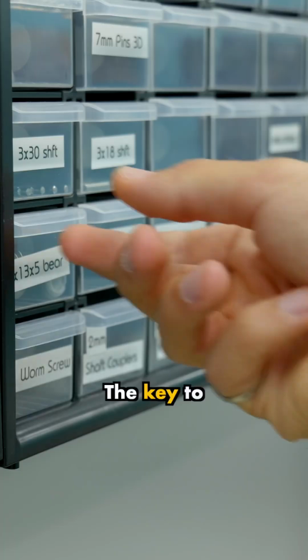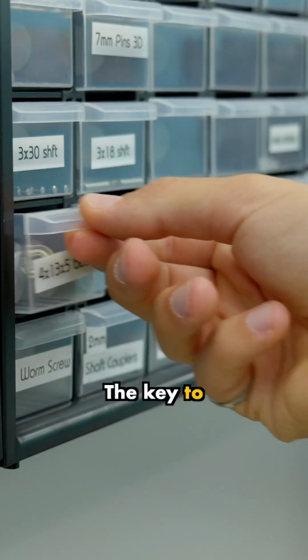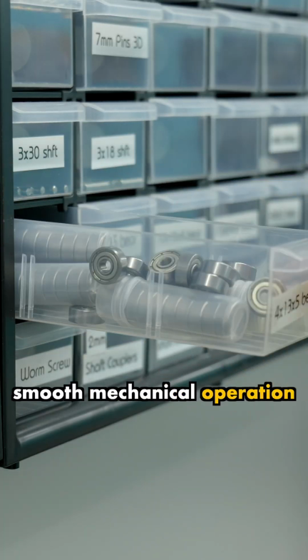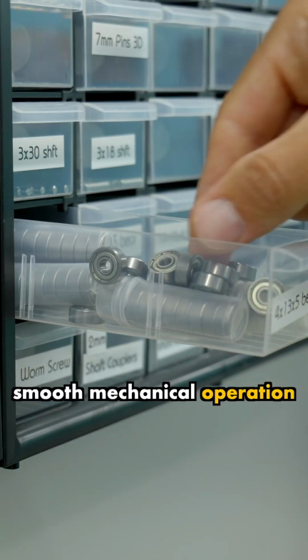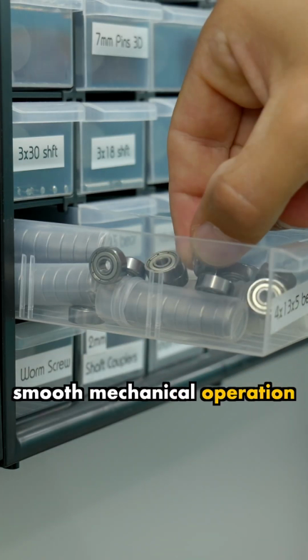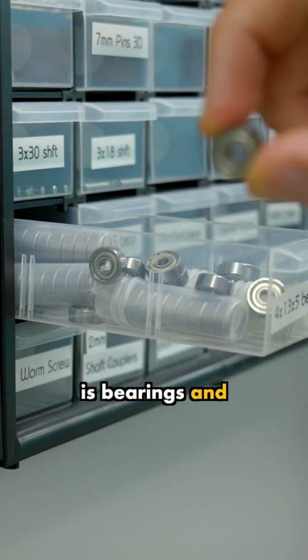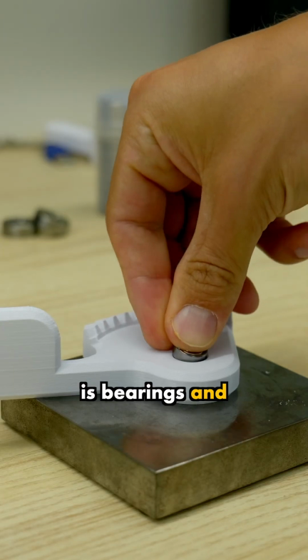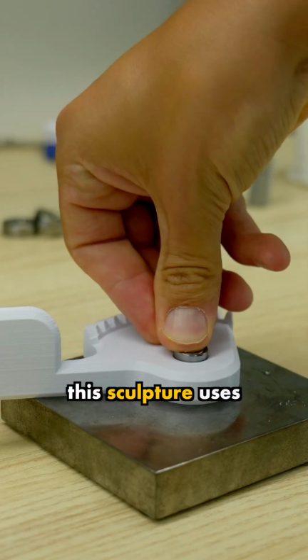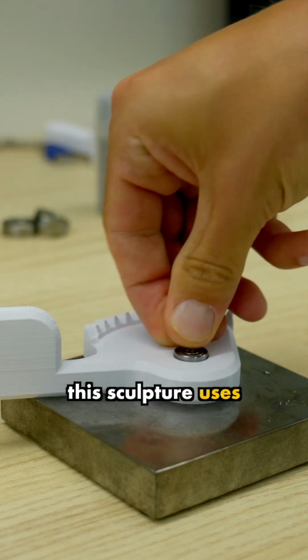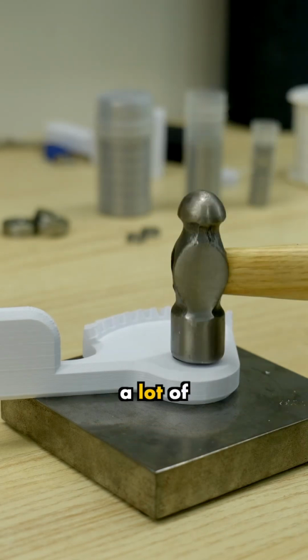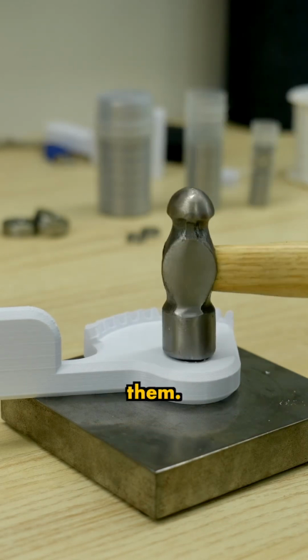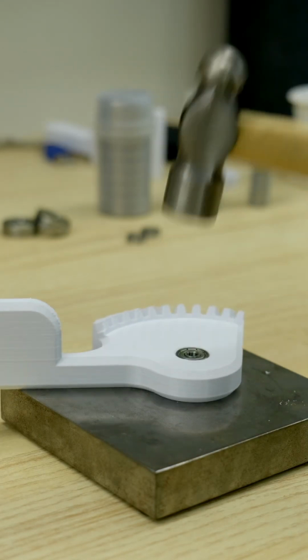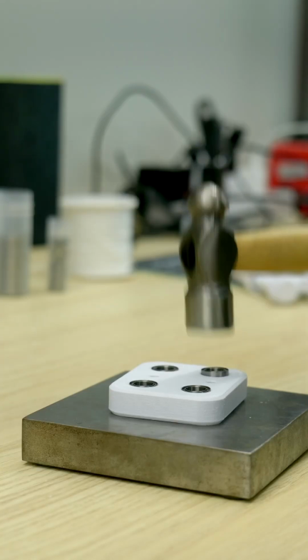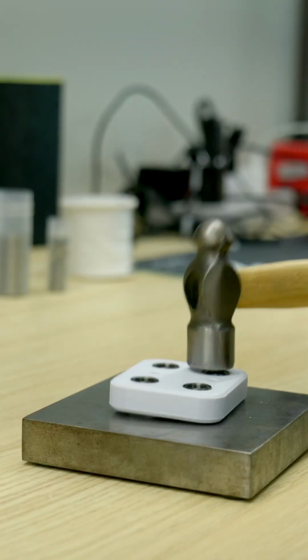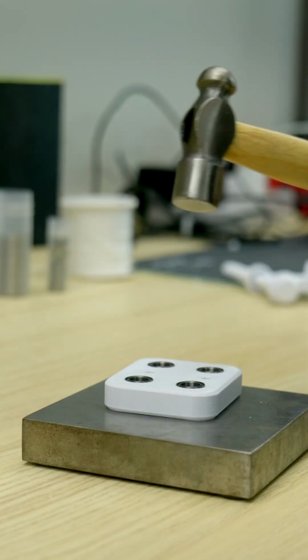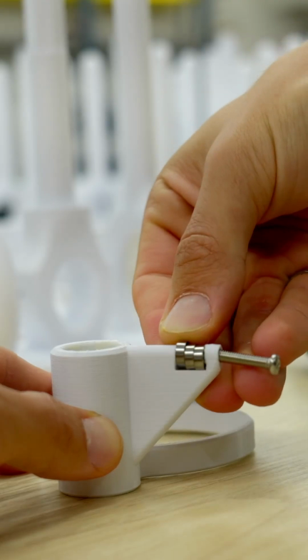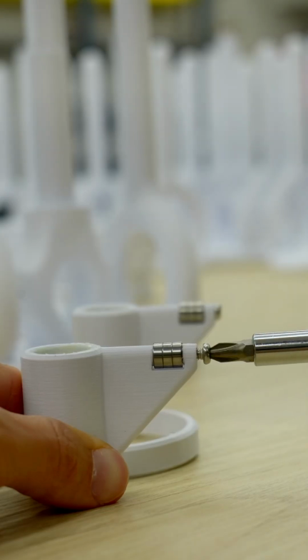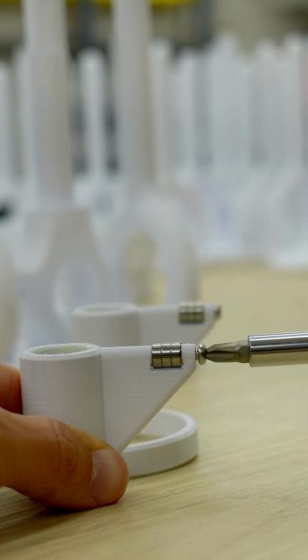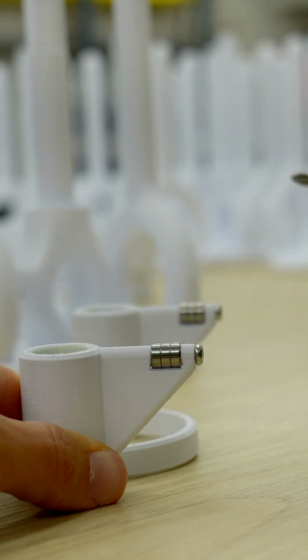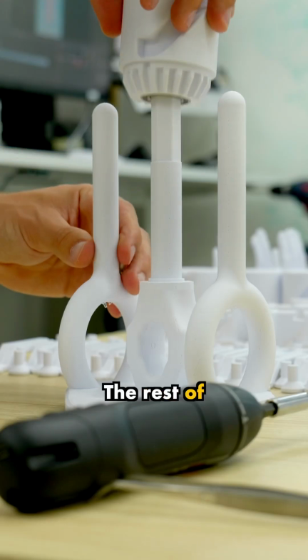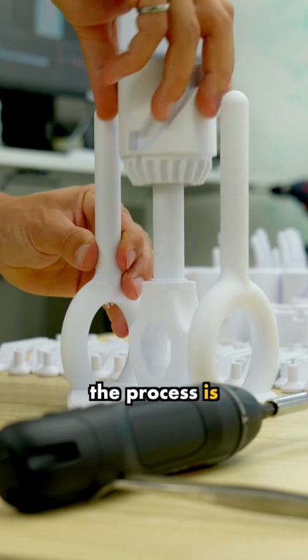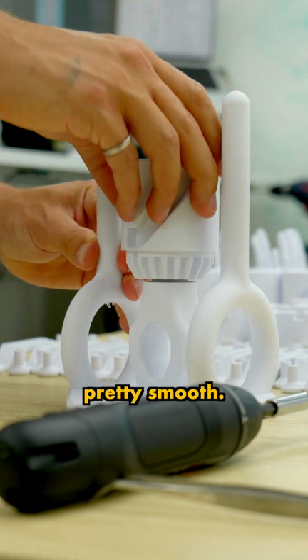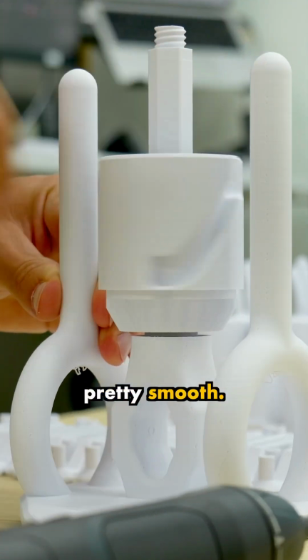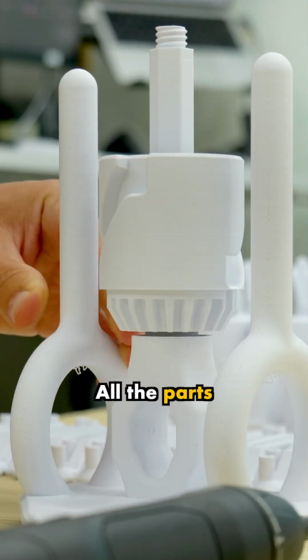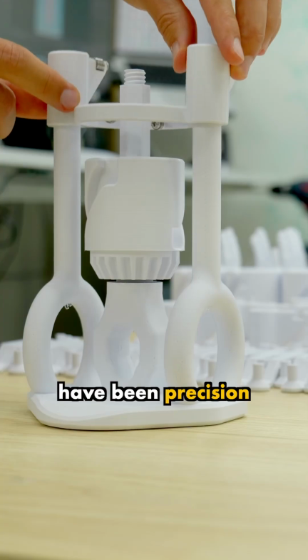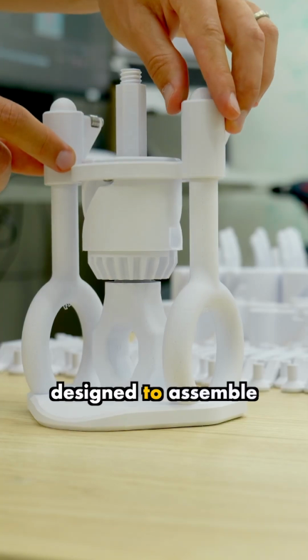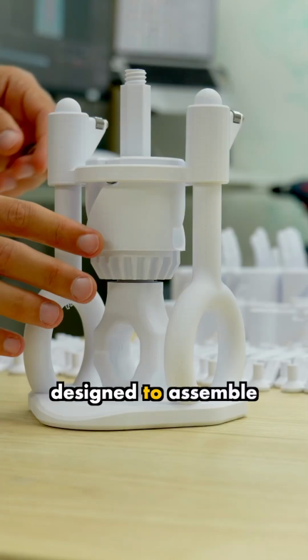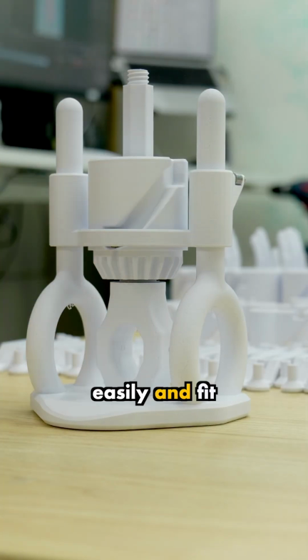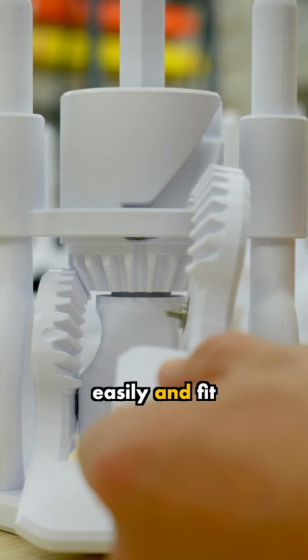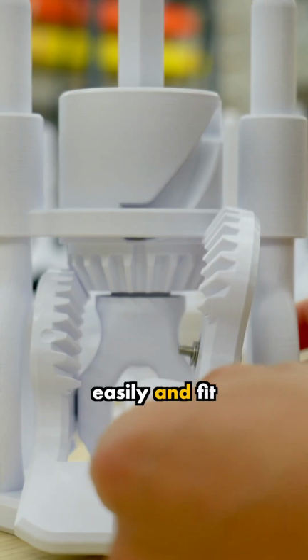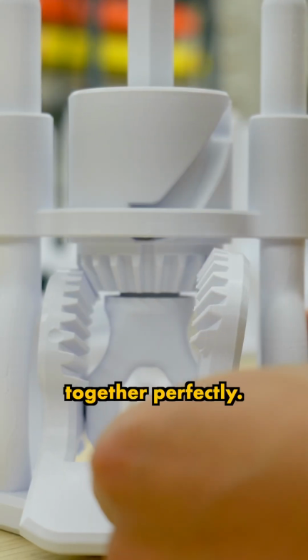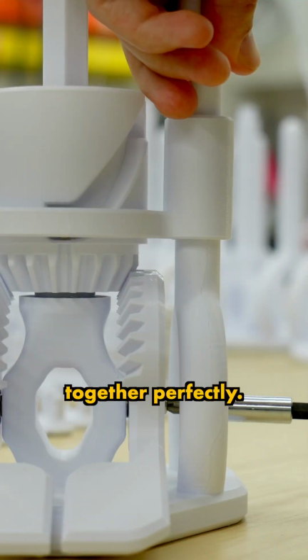The key to smooth mechanical operation is bearings, and this sculpture uses a lot of them. The rest of the process is pretty smooth — all the parts have been precision designed to assemble easily and fit together perfectly.